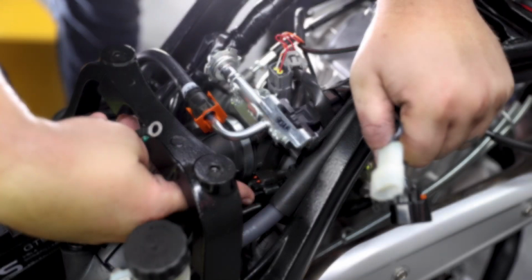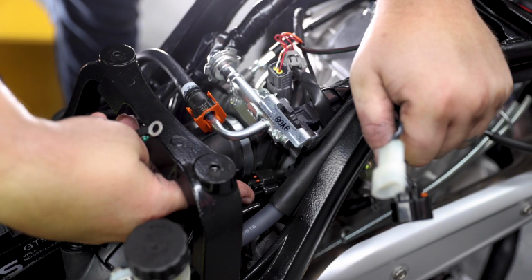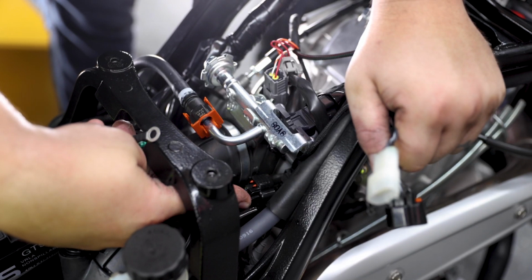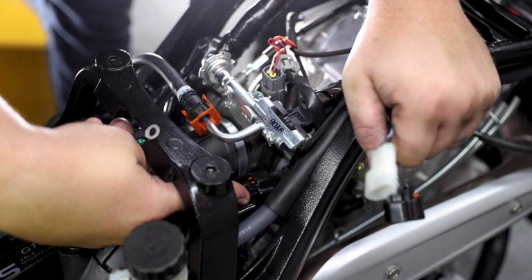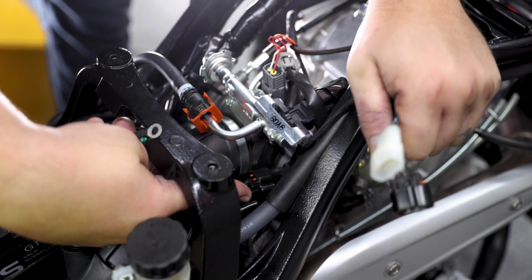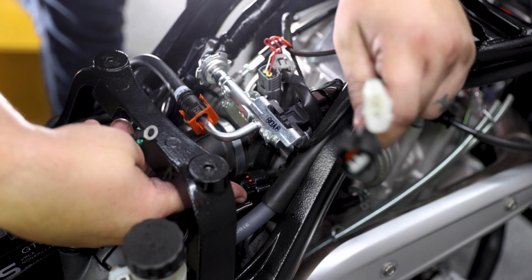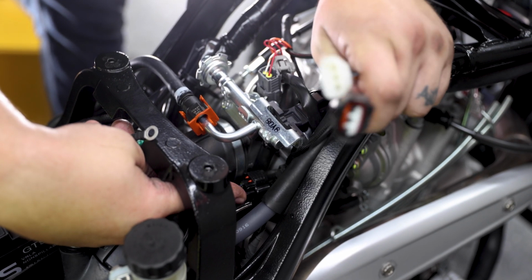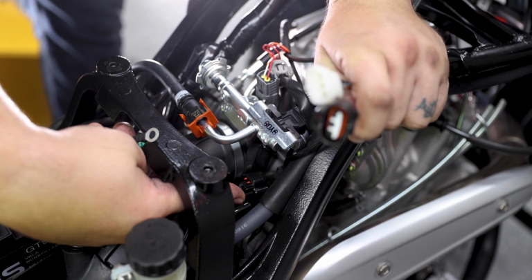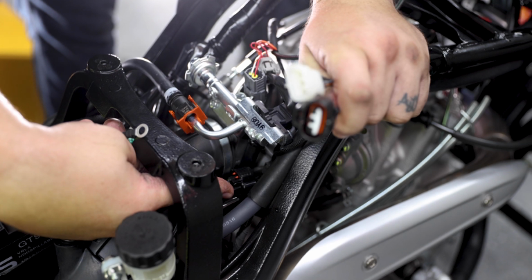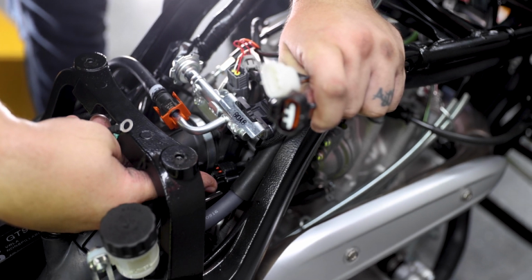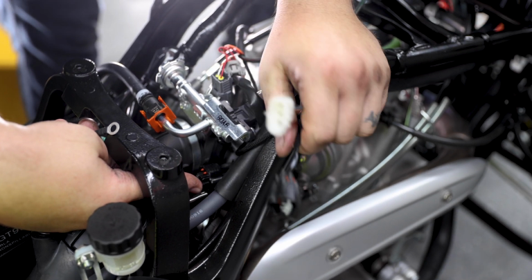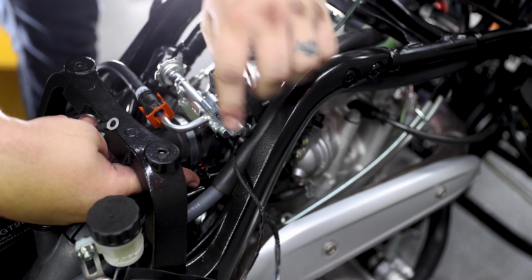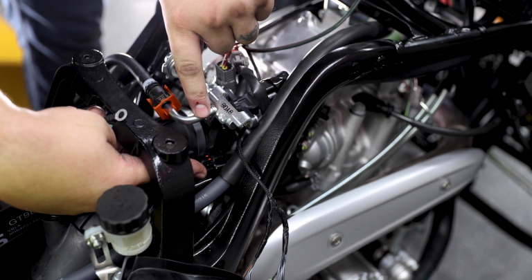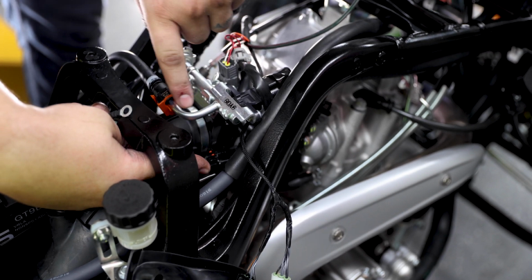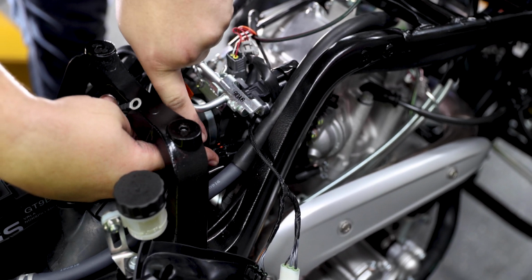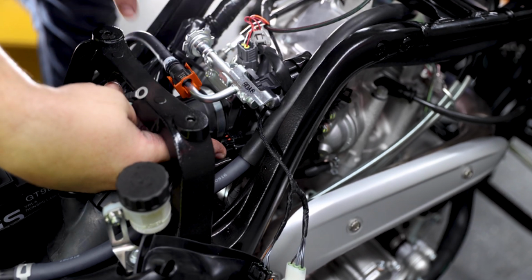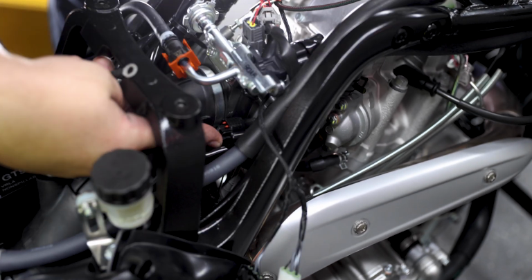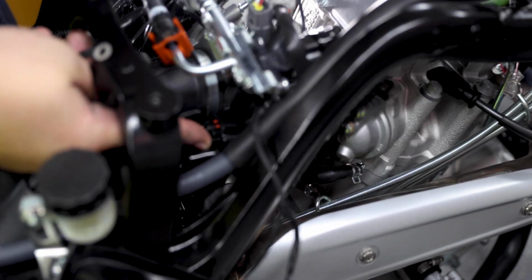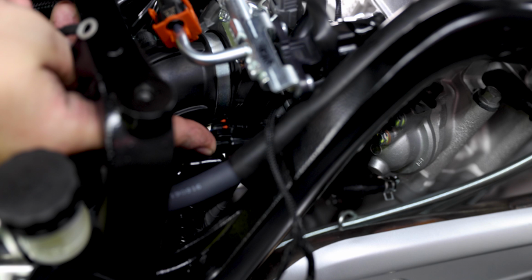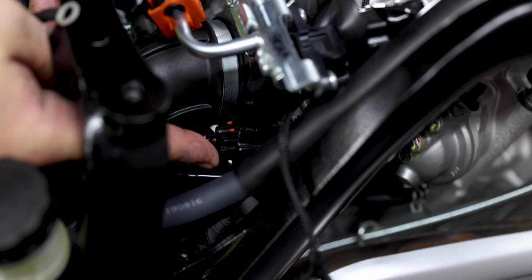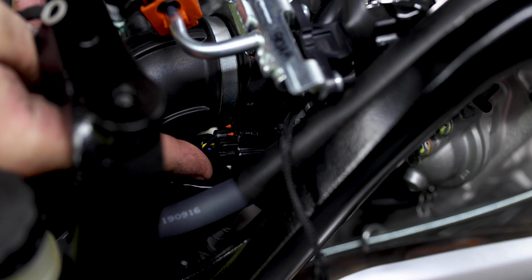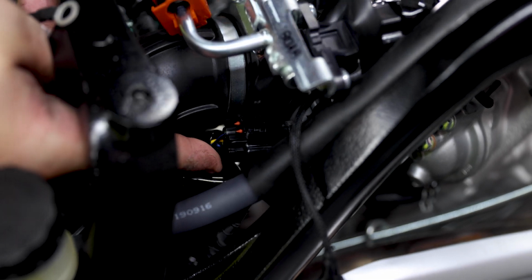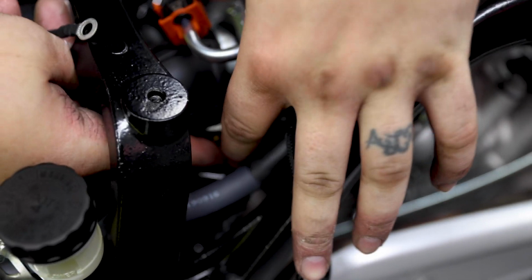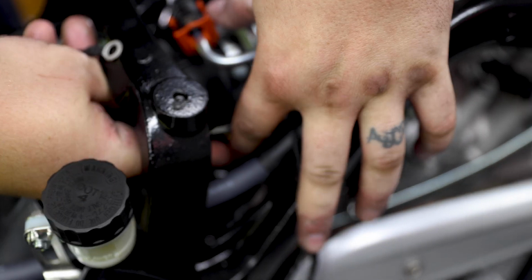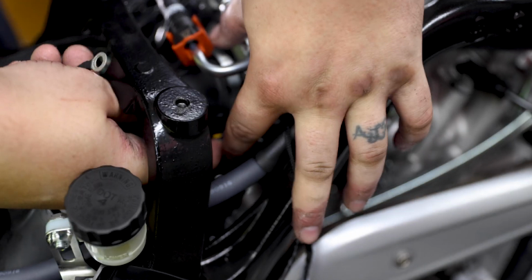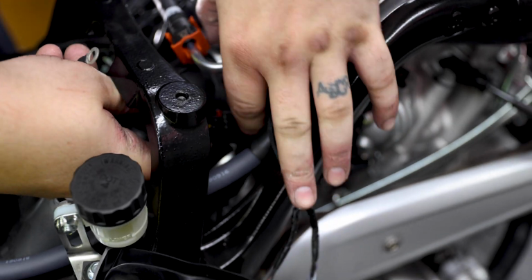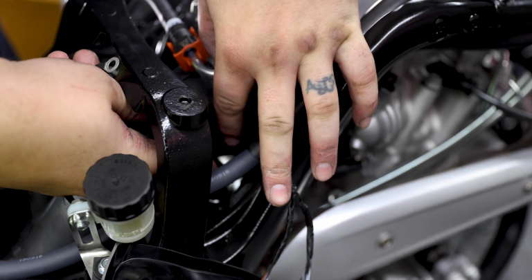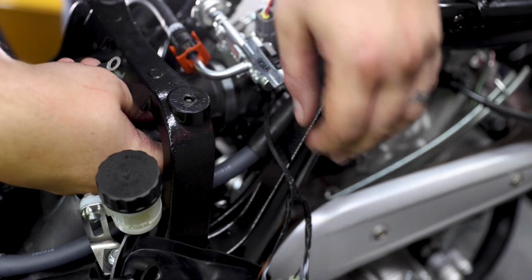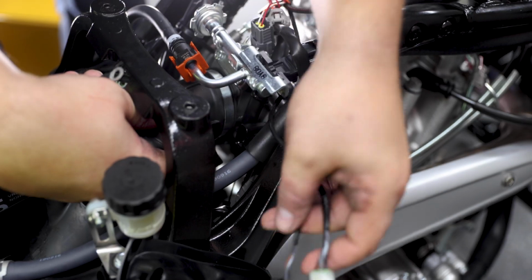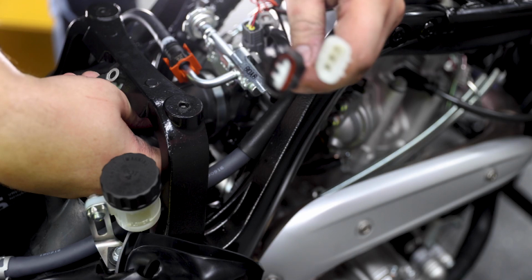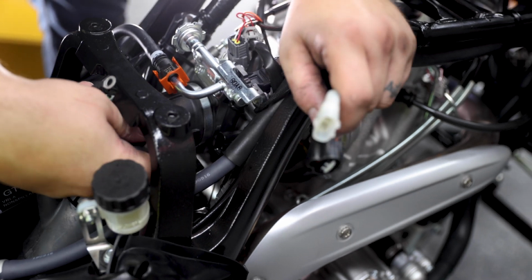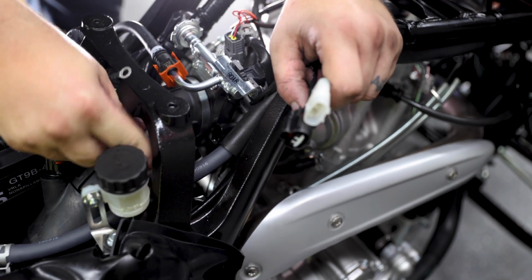After connecting your fuel injector connectors, you're going to route your TPS connectors underneath the fuel rail and locate the TPS connector on the right side of the throttle body. You're going to unplug that connector and then plug in line your Power Commander harness.